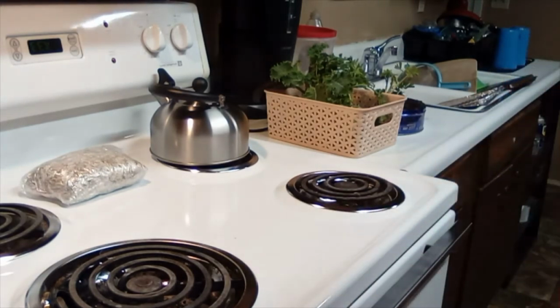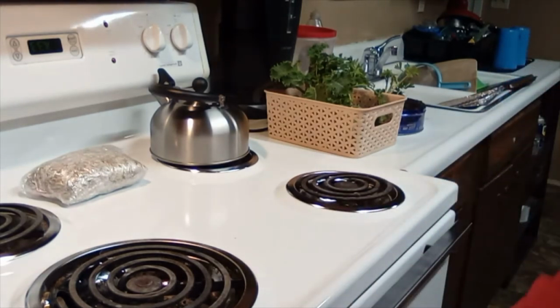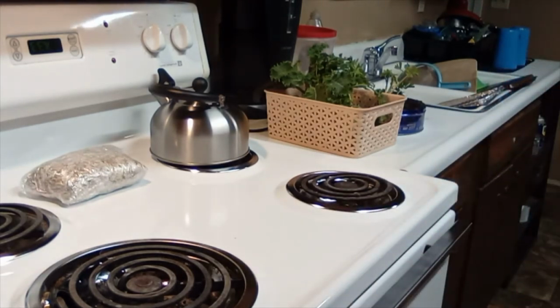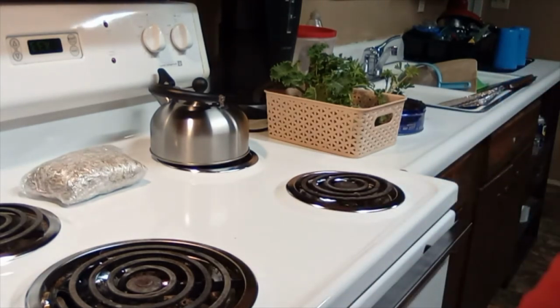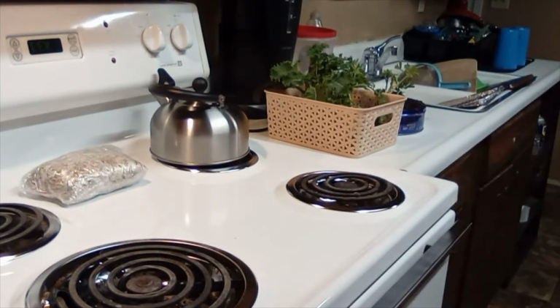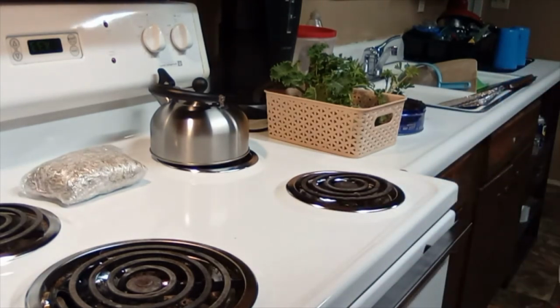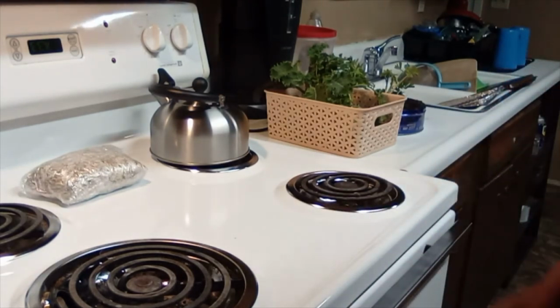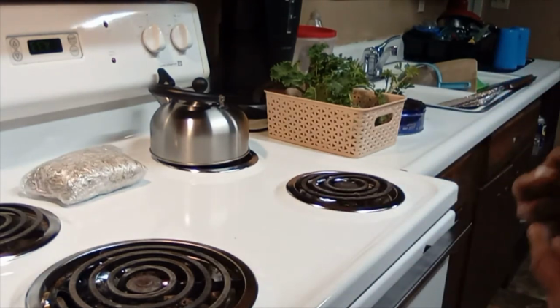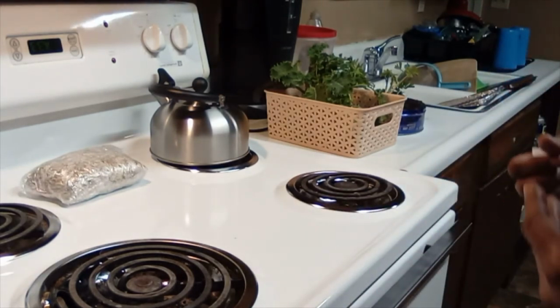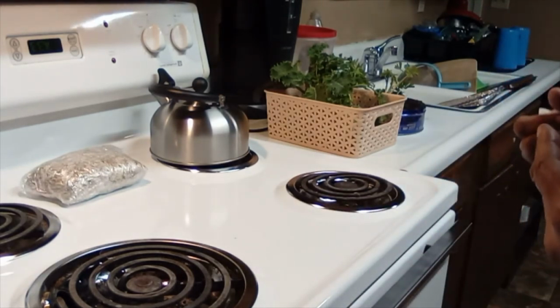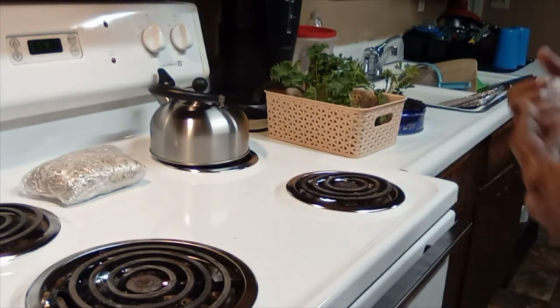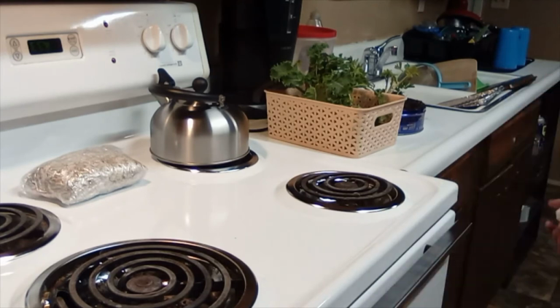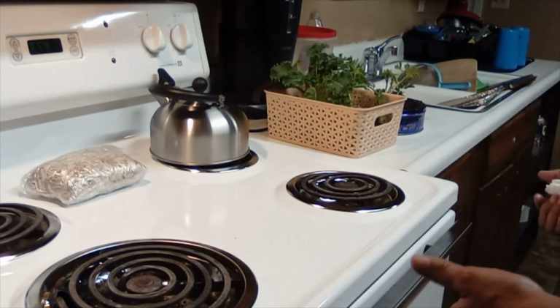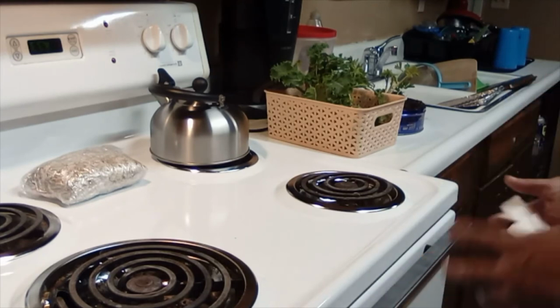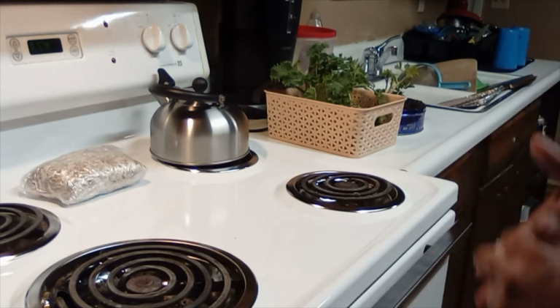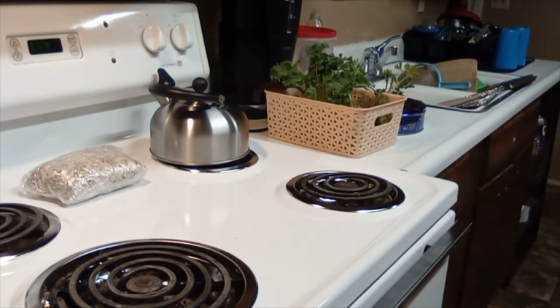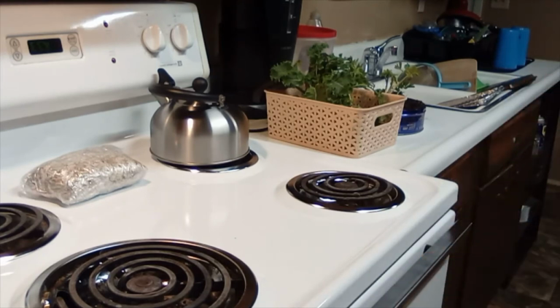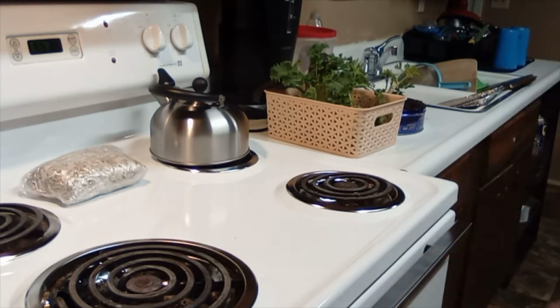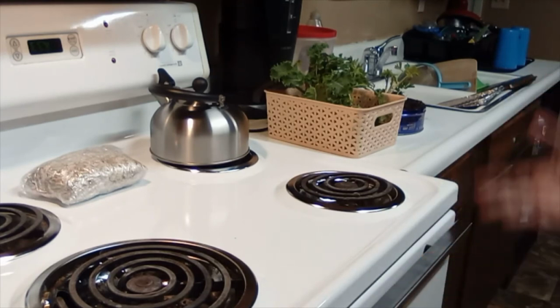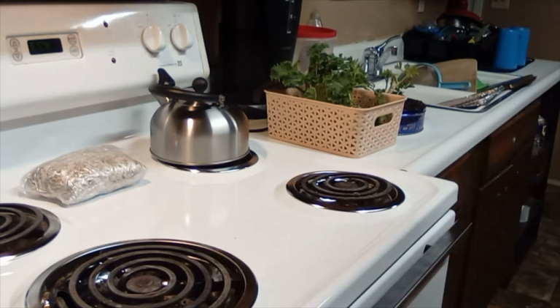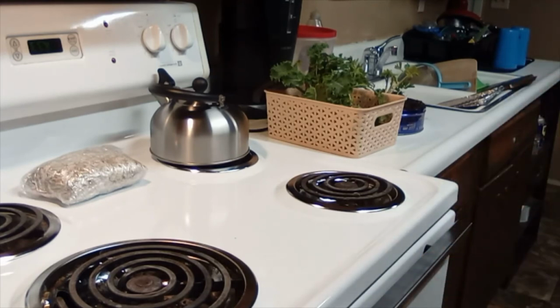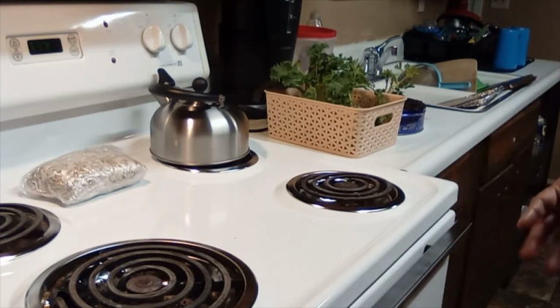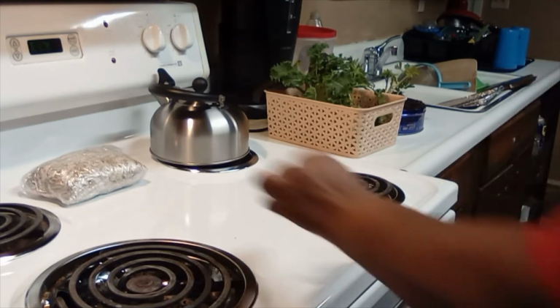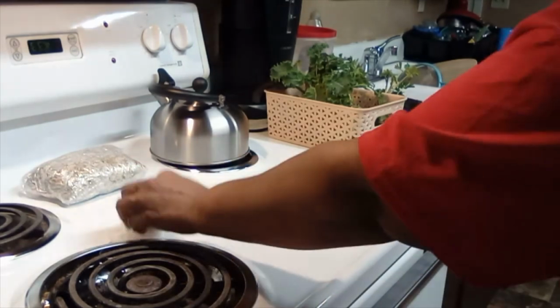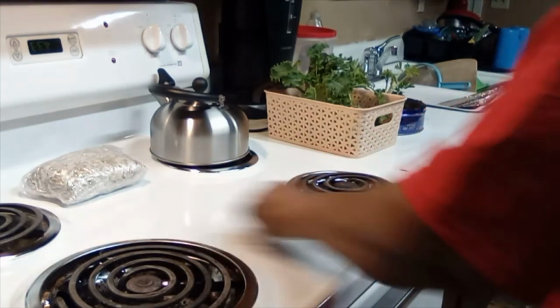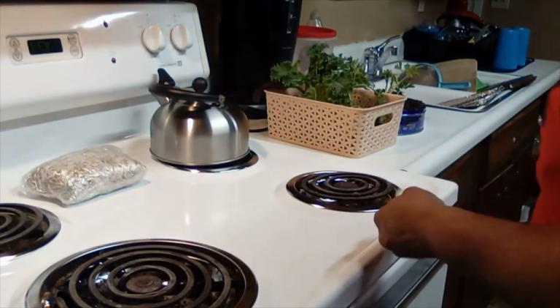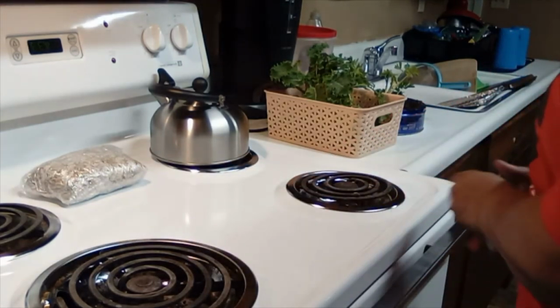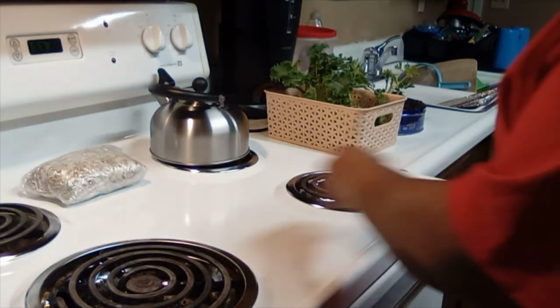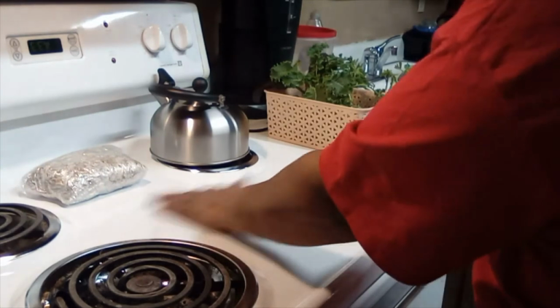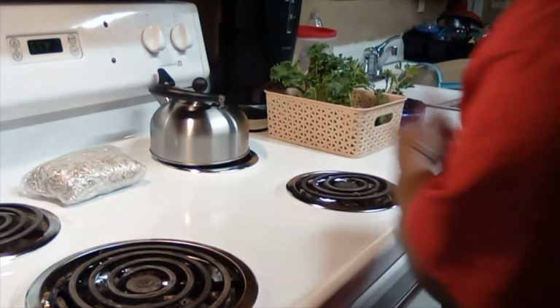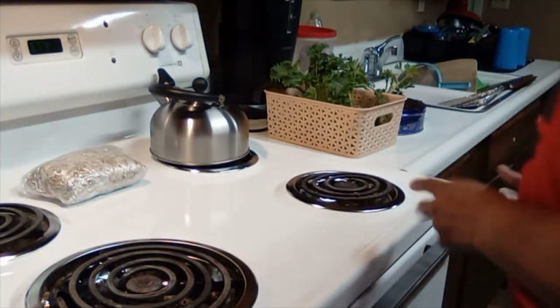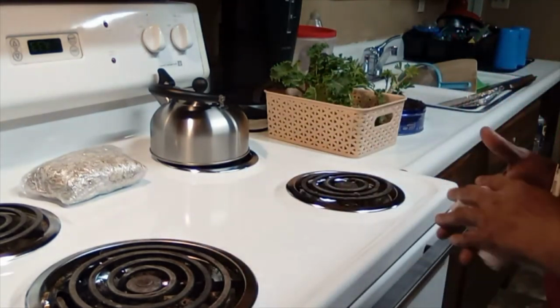That is my lesson on roasting sunflower seeds. Some people do it differently — I gotta clean up — but there are many ways to roast them.